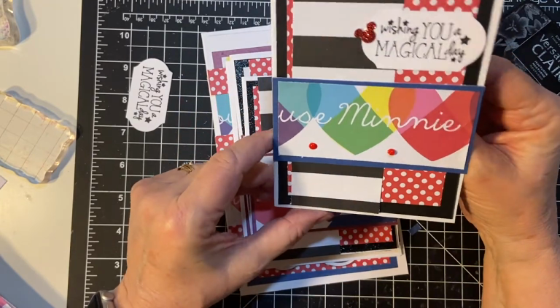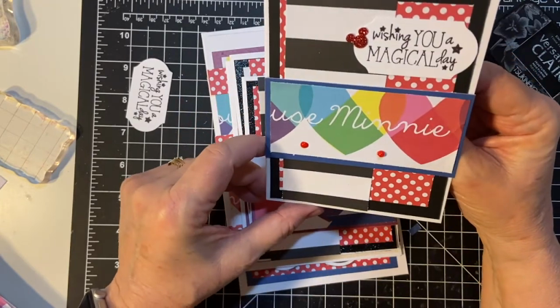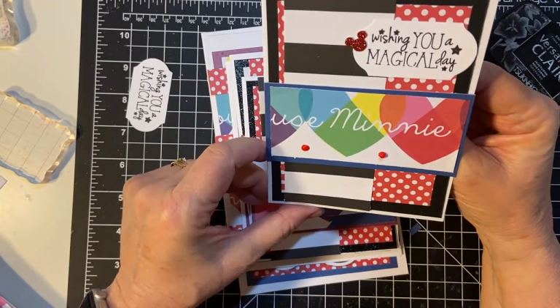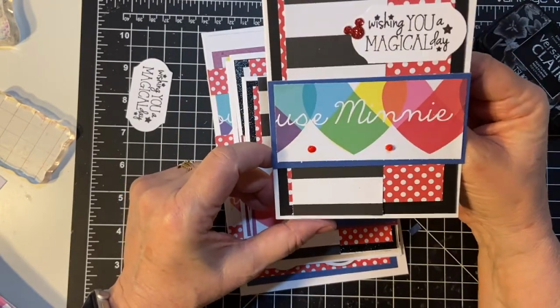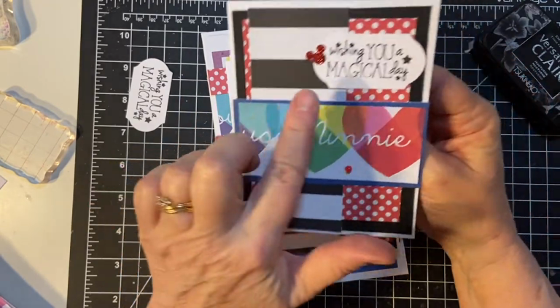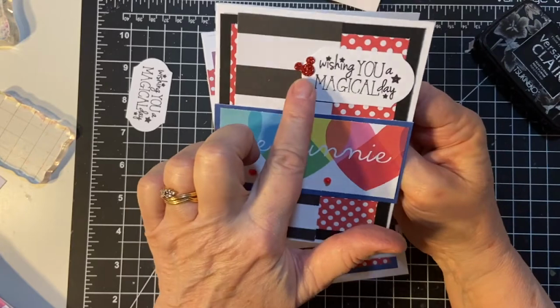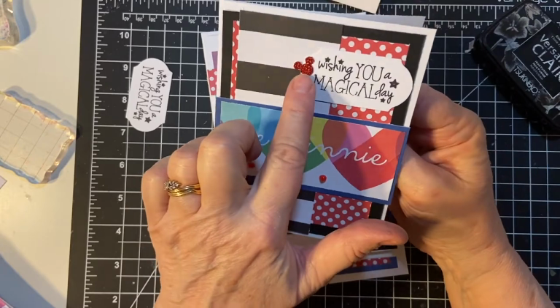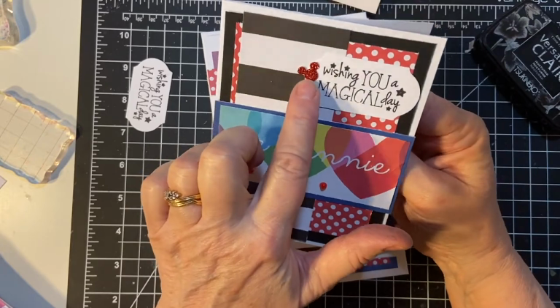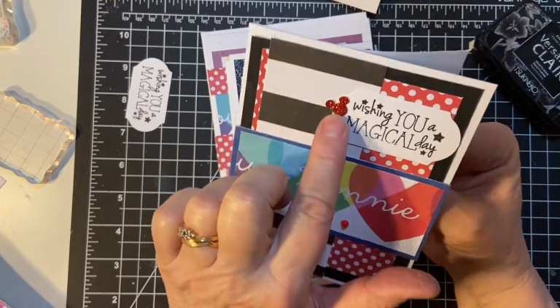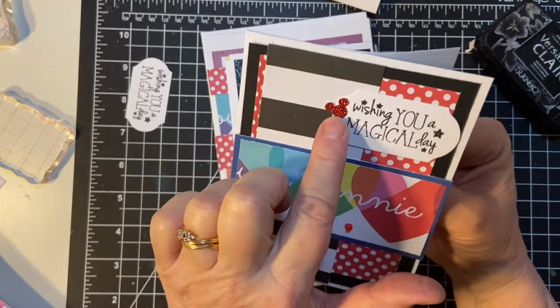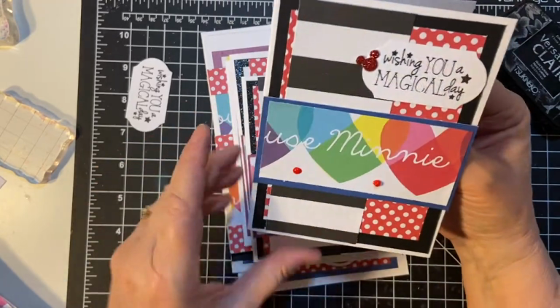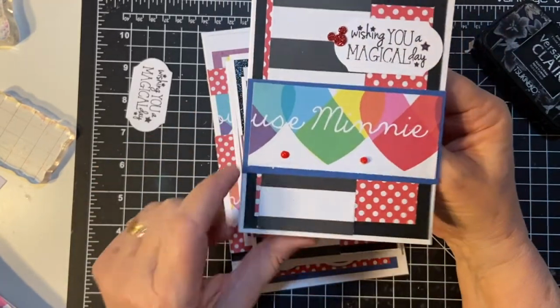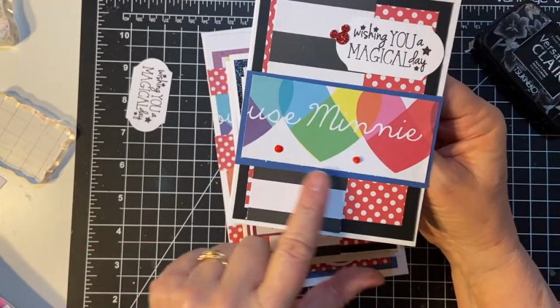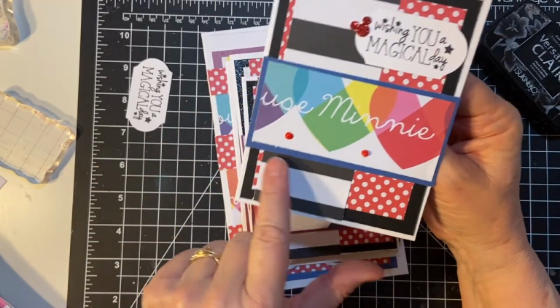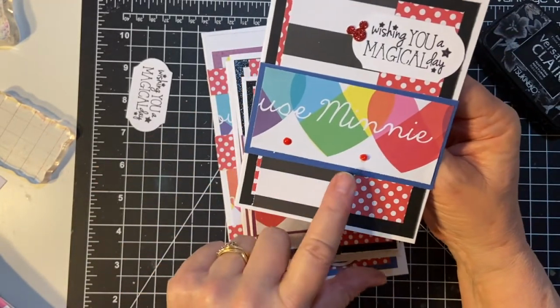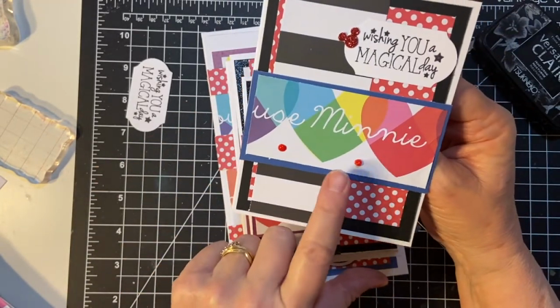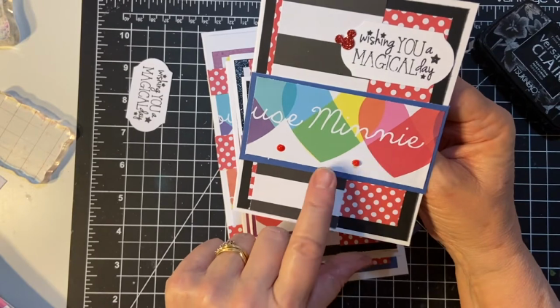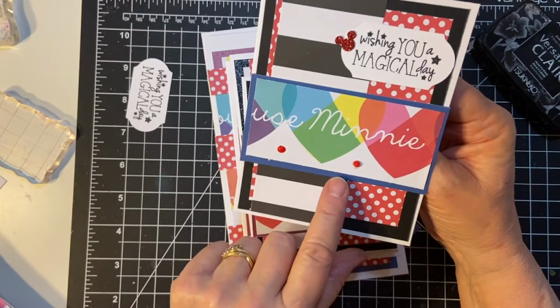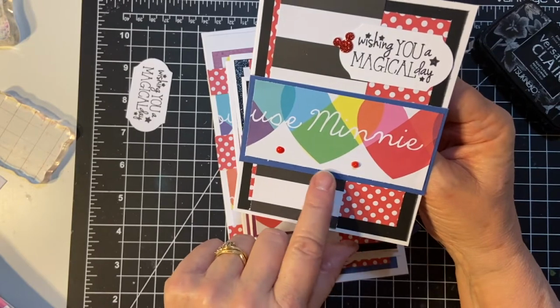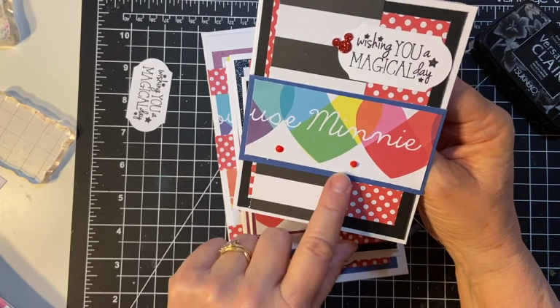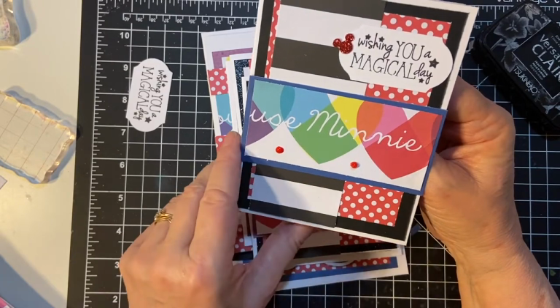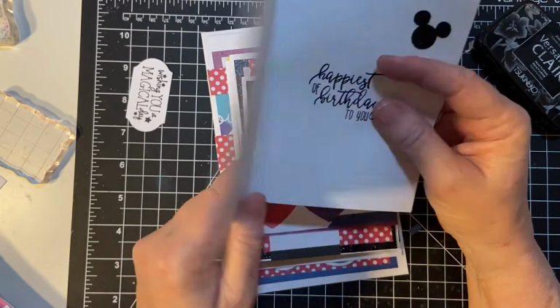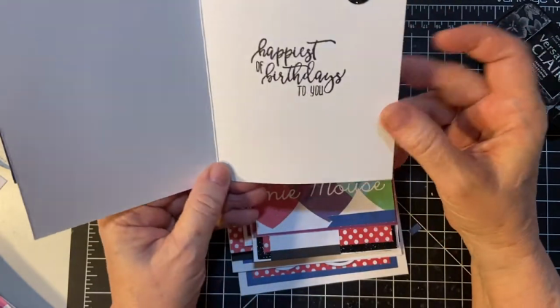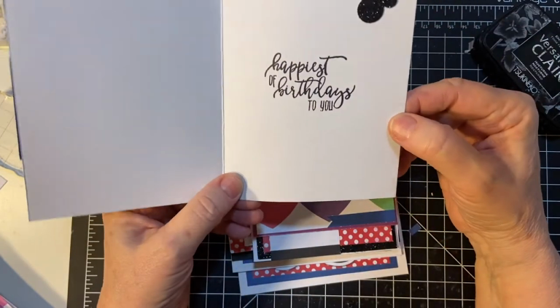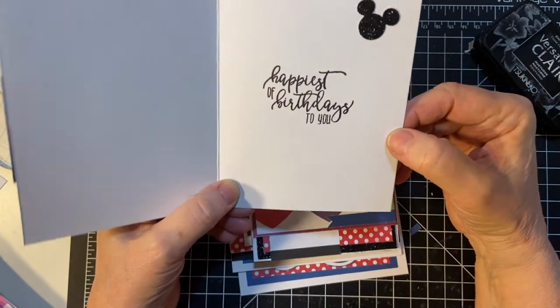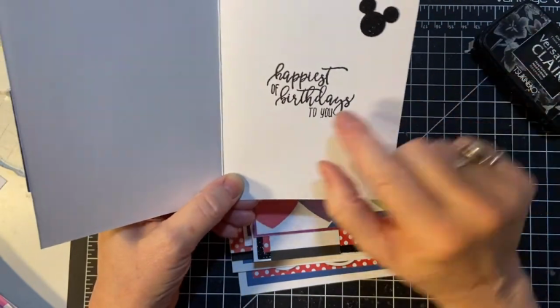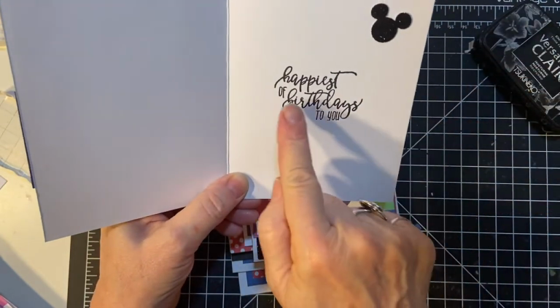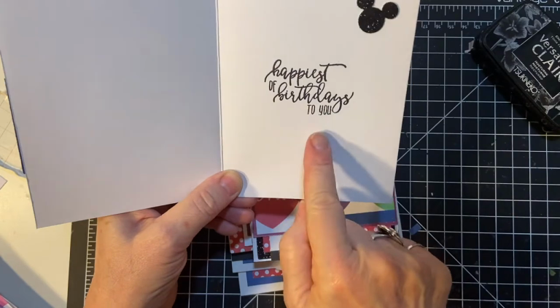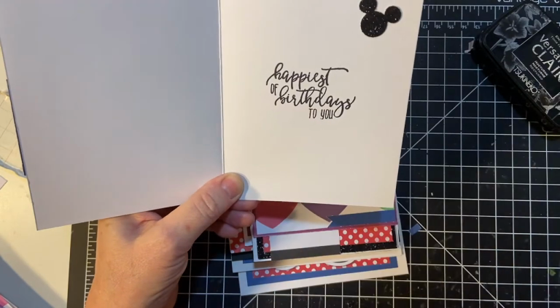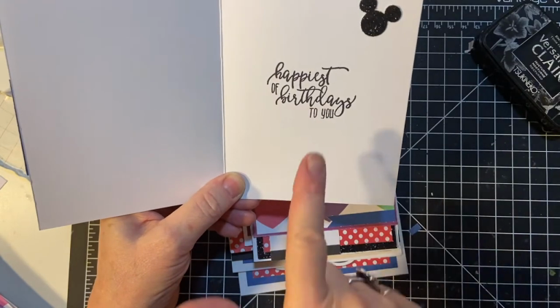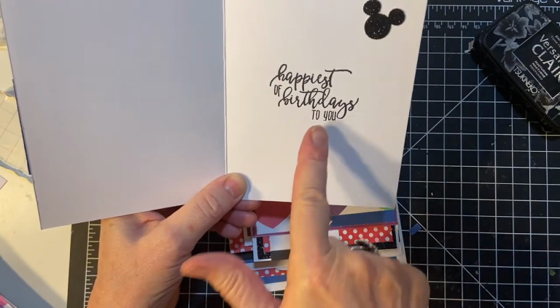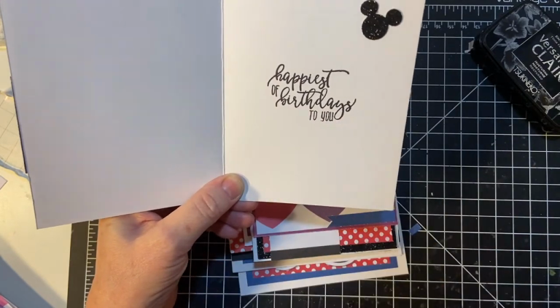It was originally five by seven and I went ahead and cut it down. I put my little embellishment there and some Nuvo drops of Holly Berry Red. Happiest of Birthdays to You — that's this stamp from Stampin' Up.